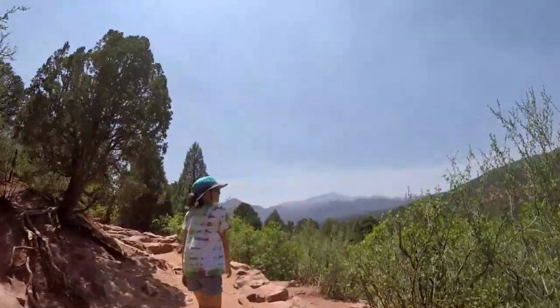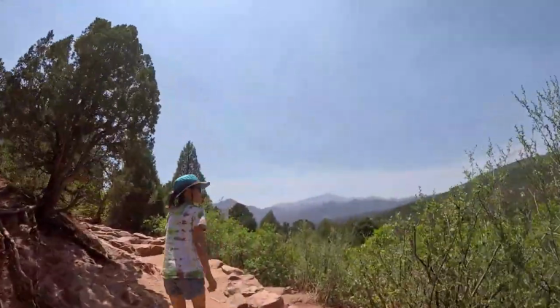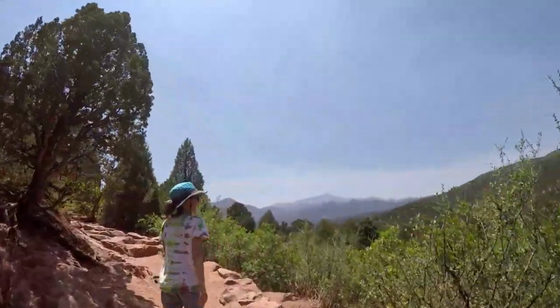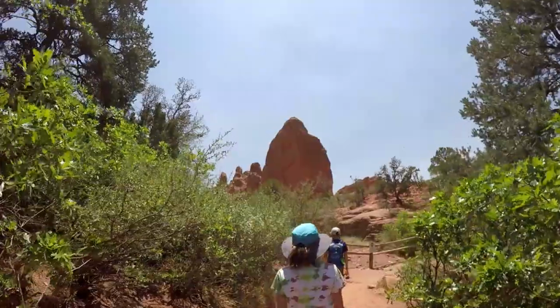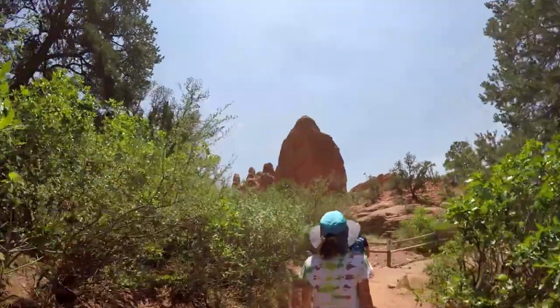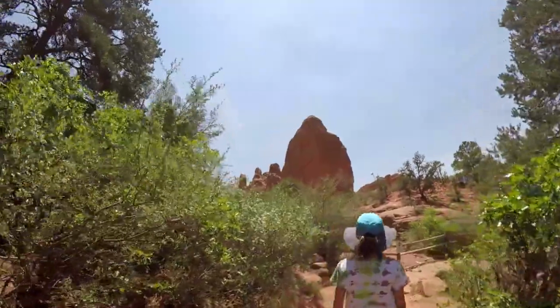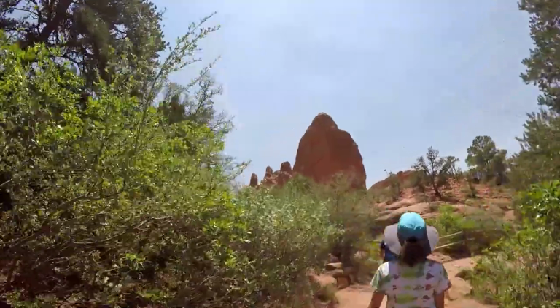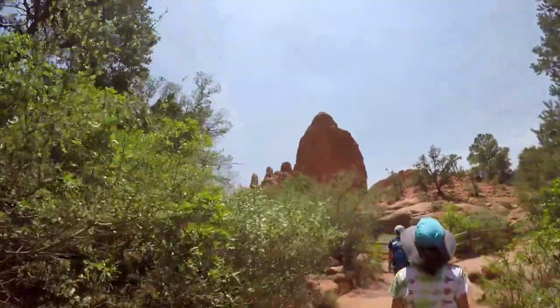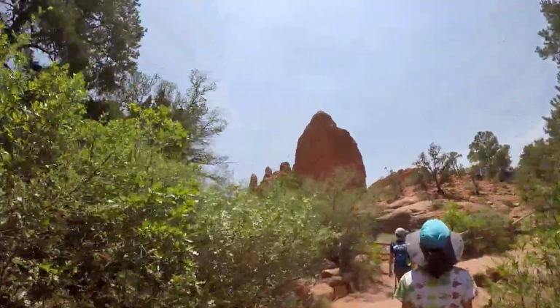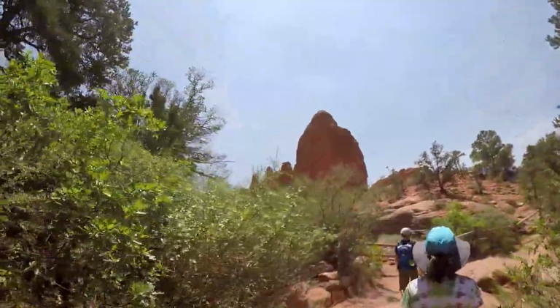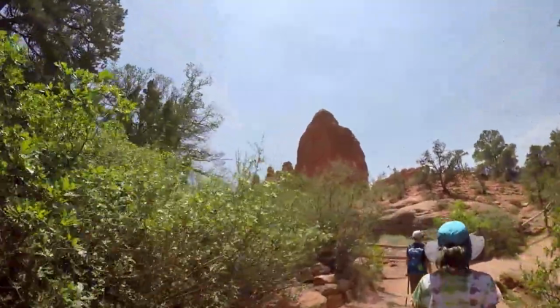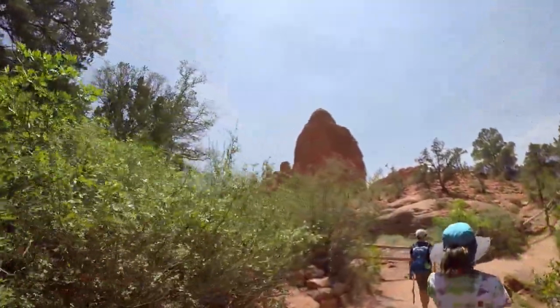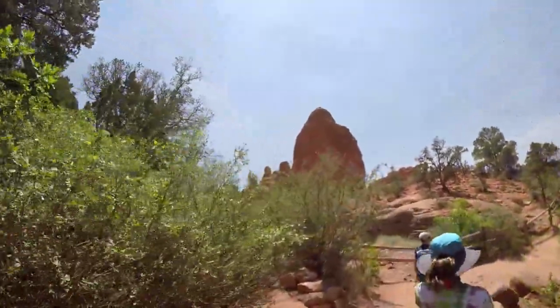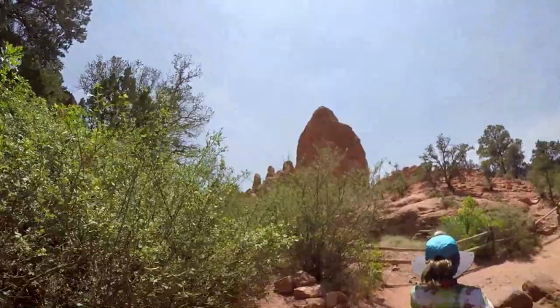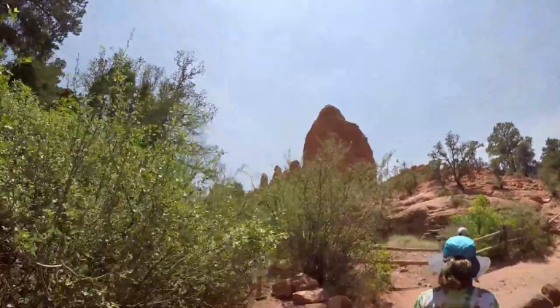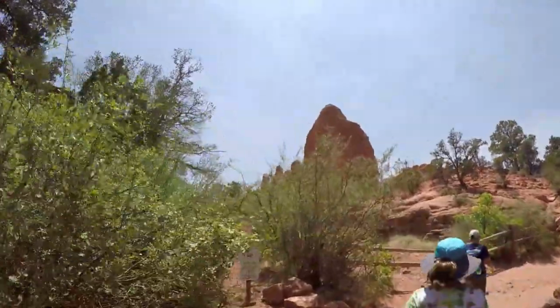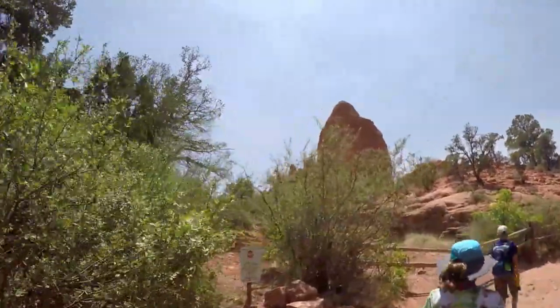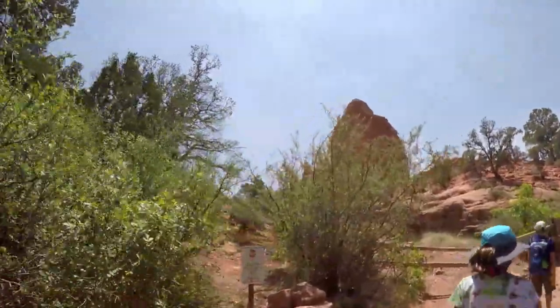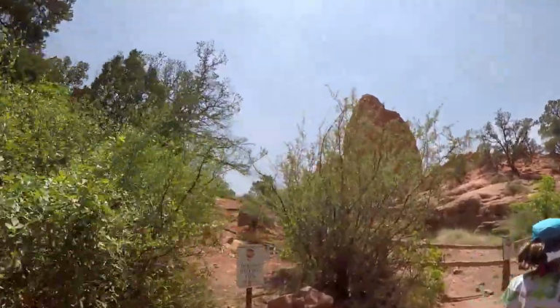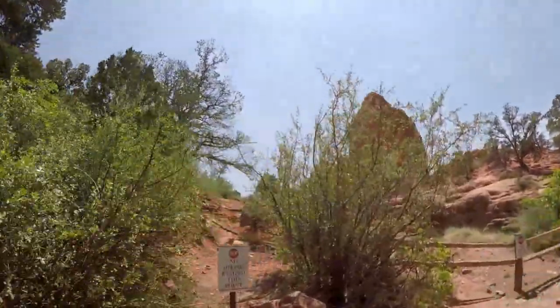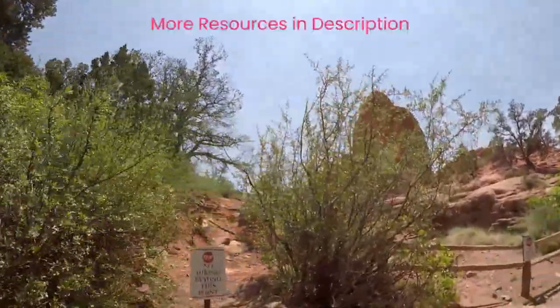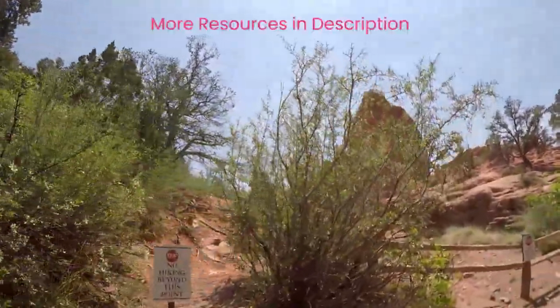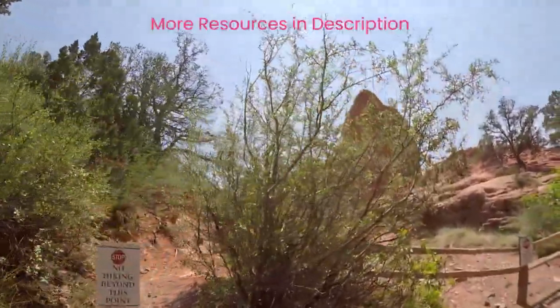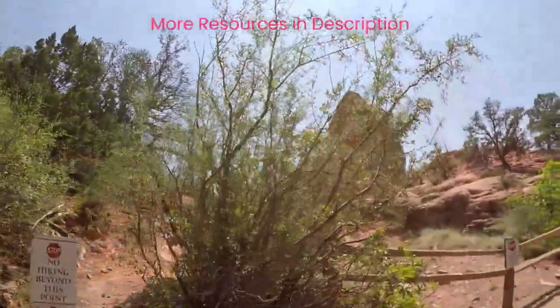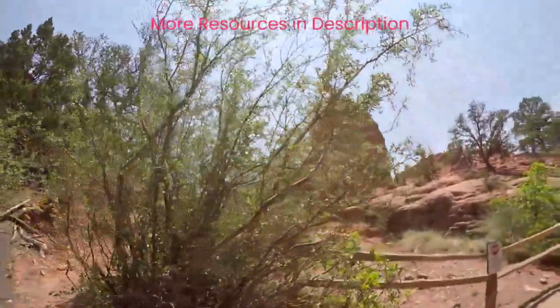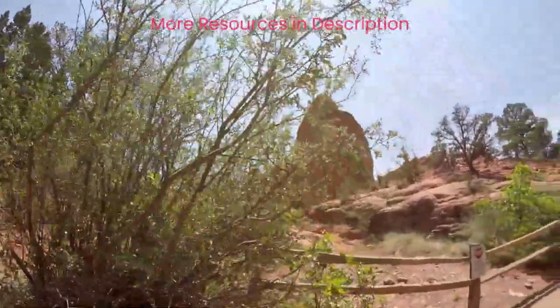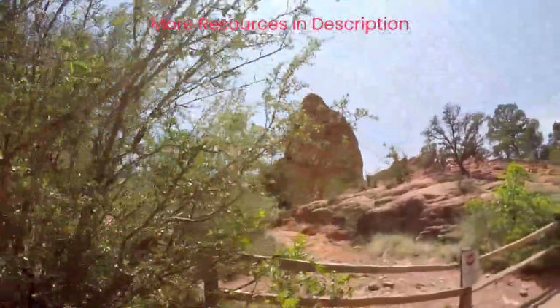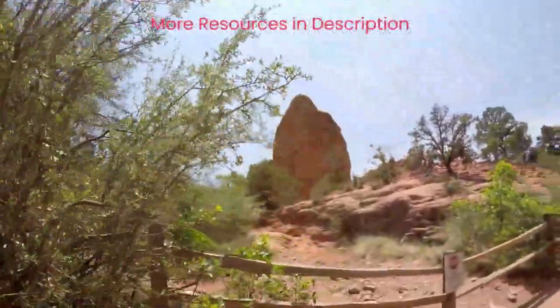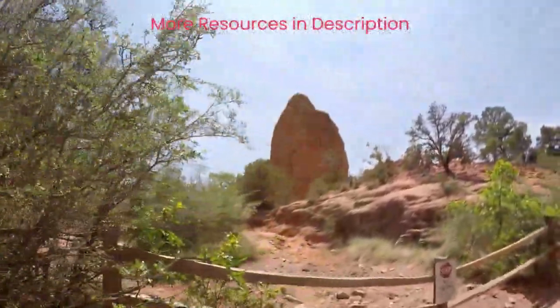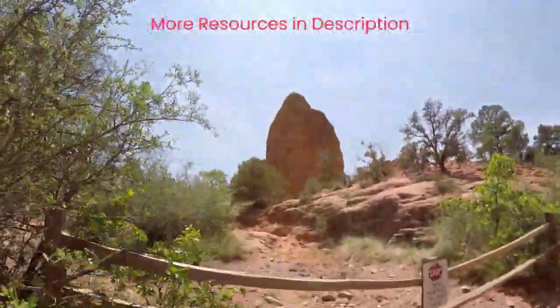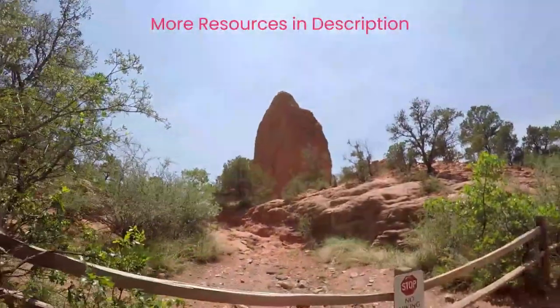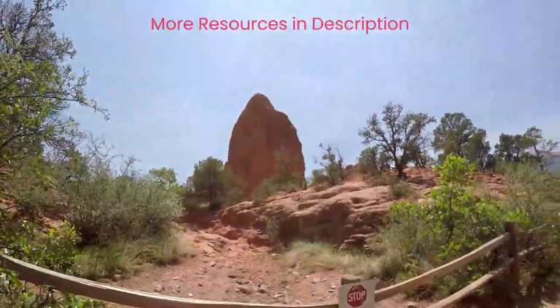Stay till the end for the kissing camels. If you enjoy this walk-and-talk format, please share with others and press the like button. We also have links in our description to help complete your planning of Garden of the Gods Park.